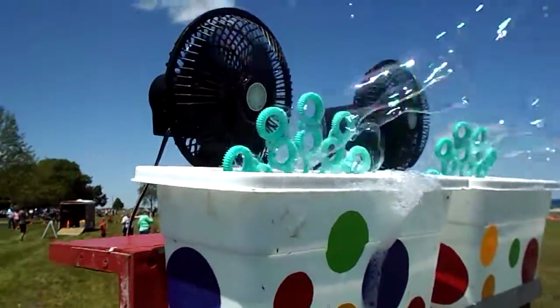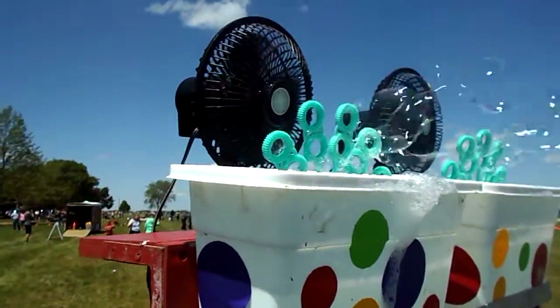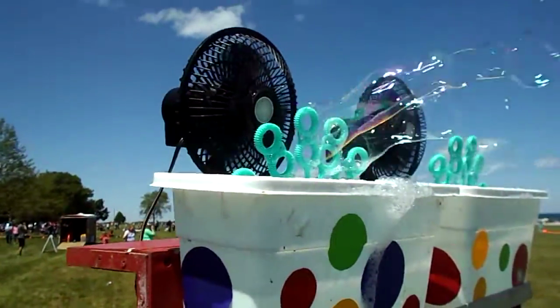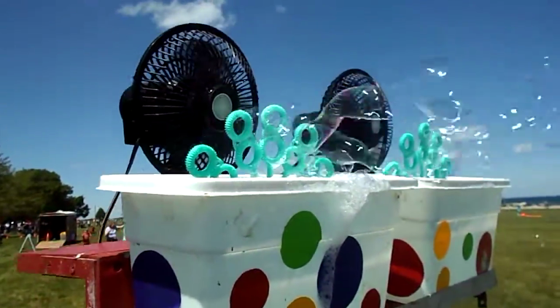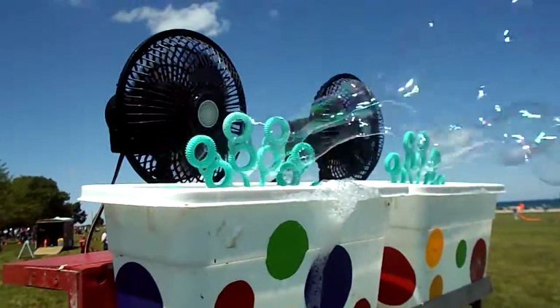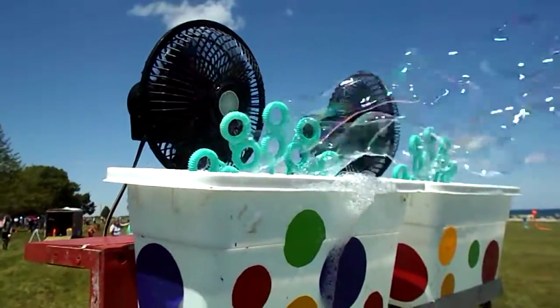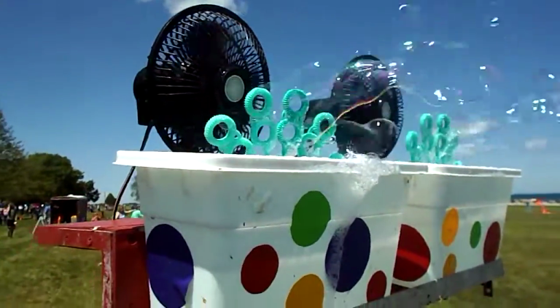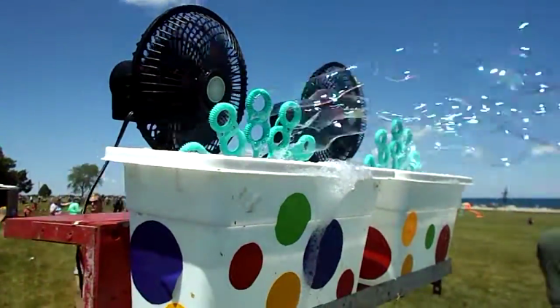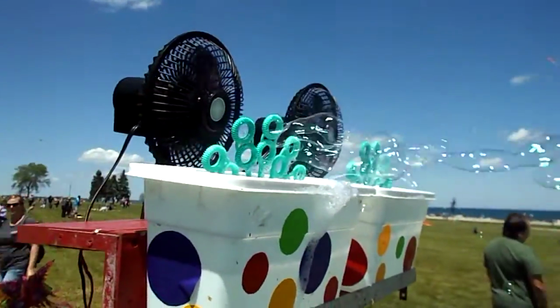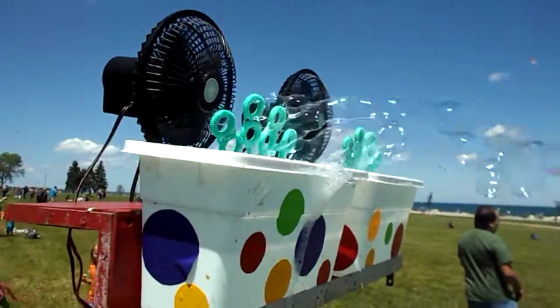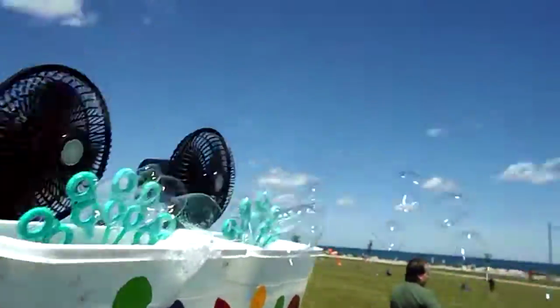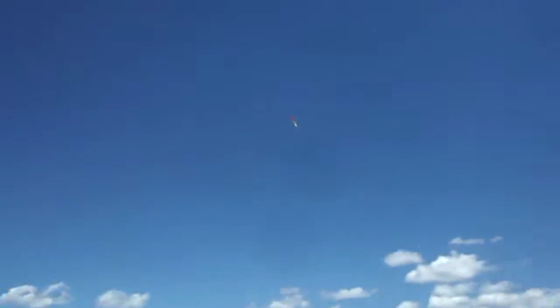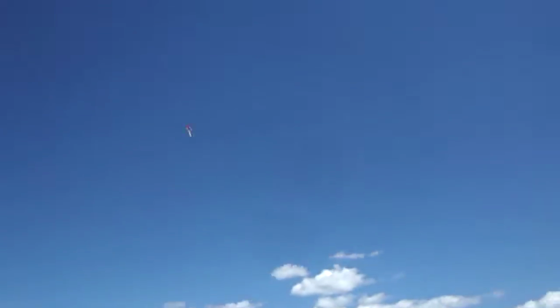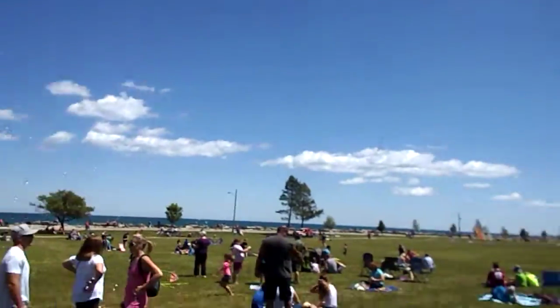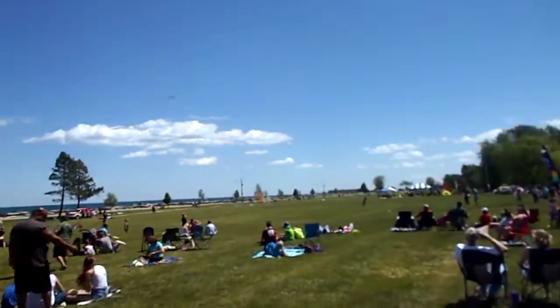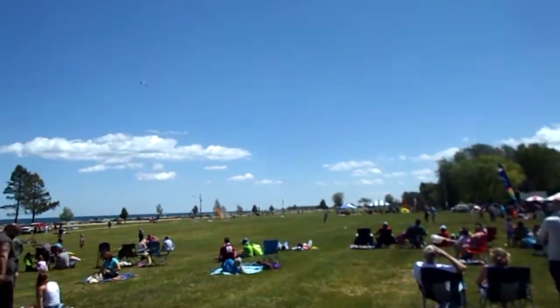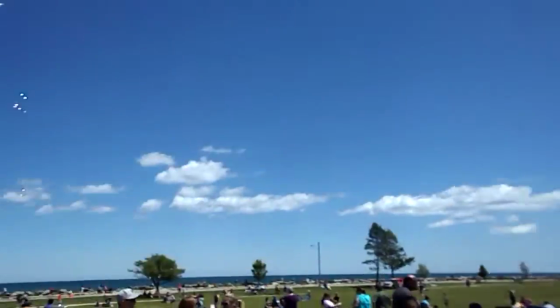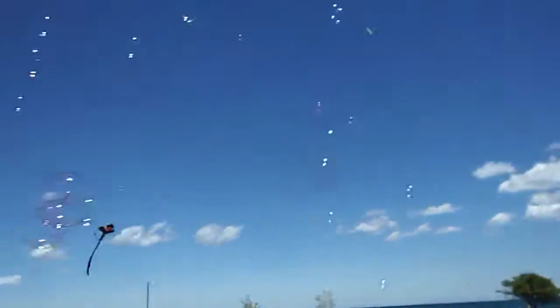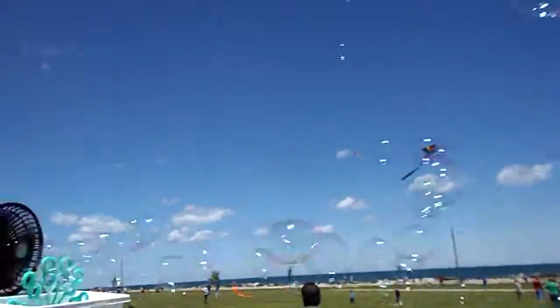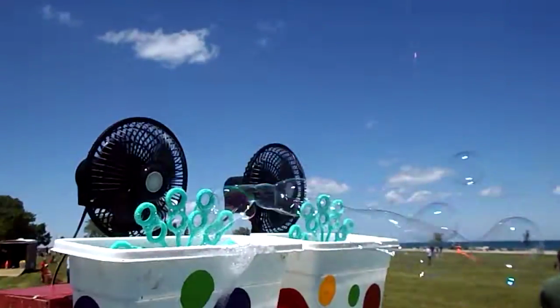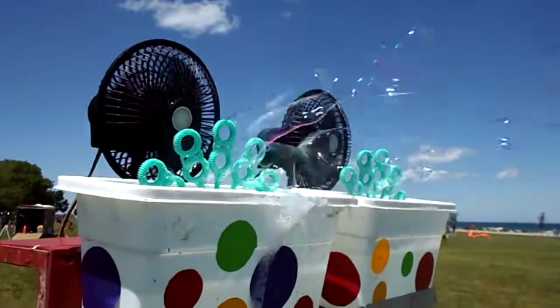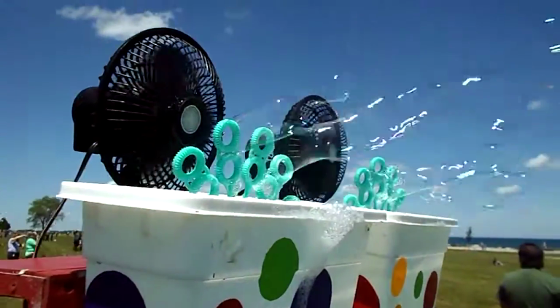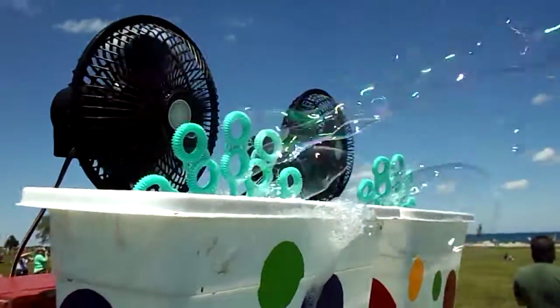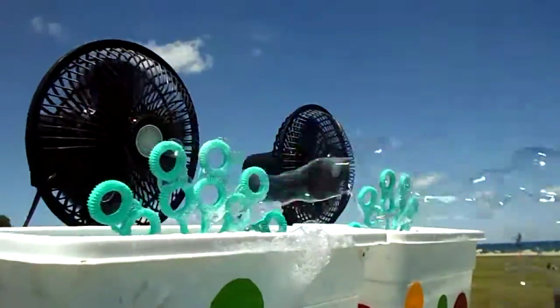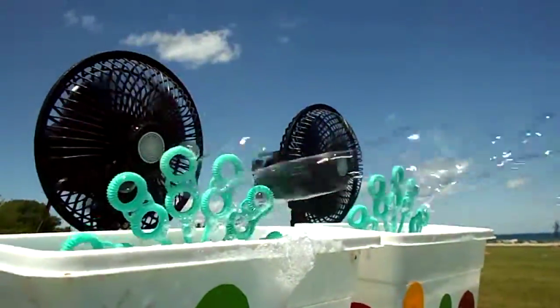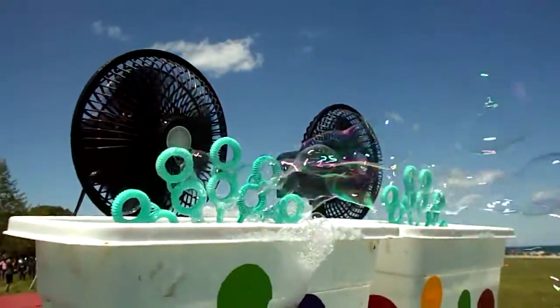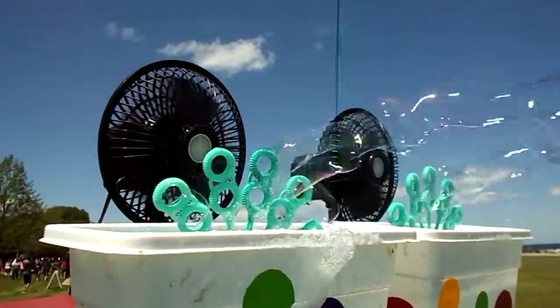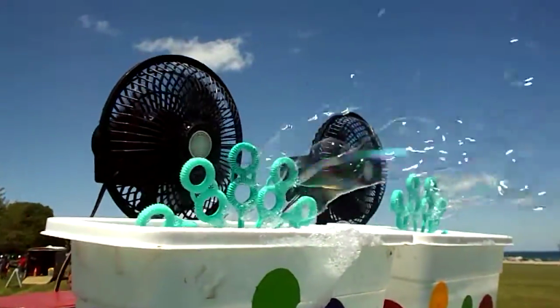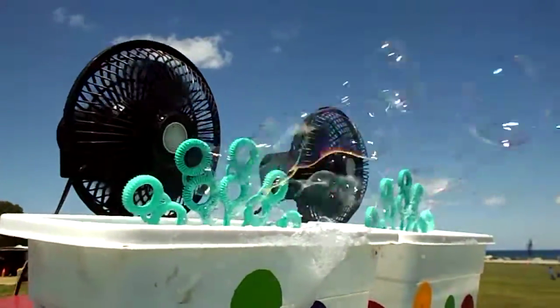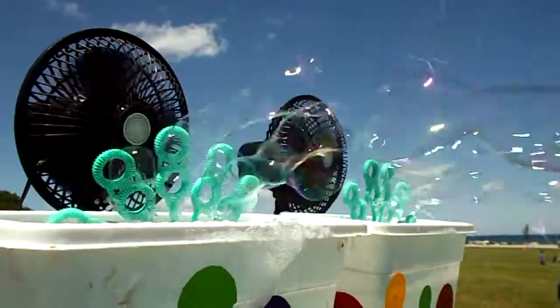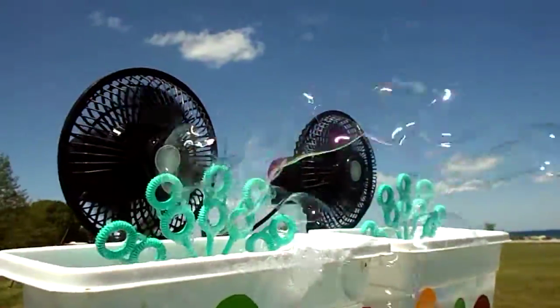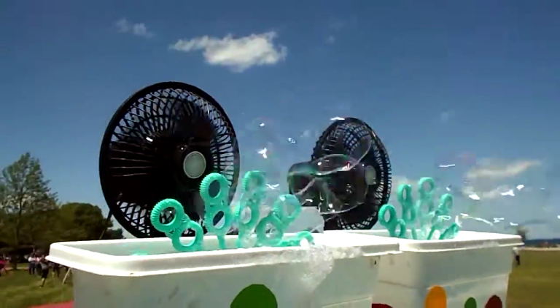Here you can see this bubble machine up here at the kite flight, where all these kites are up in the air. The bubble machine is making these kind of spheres — kind of like bright orbs.